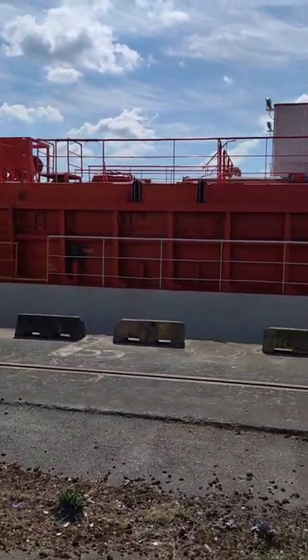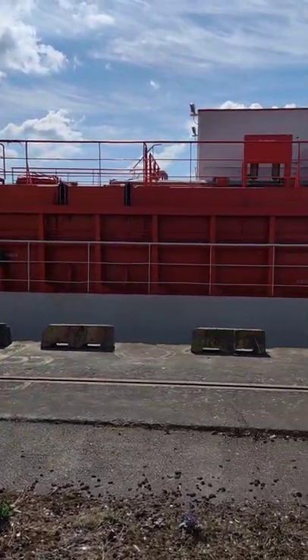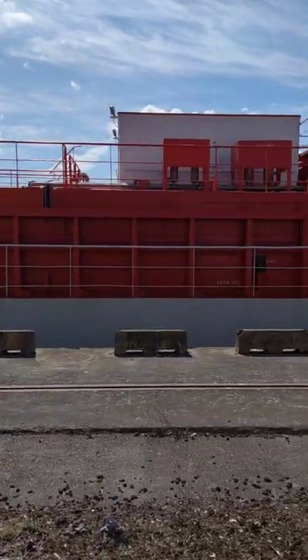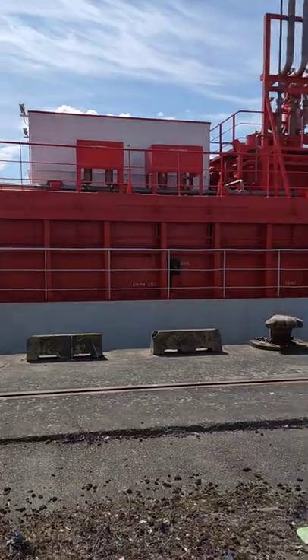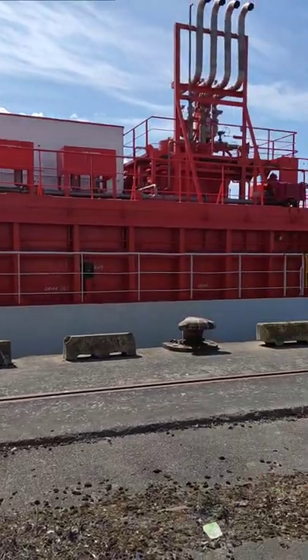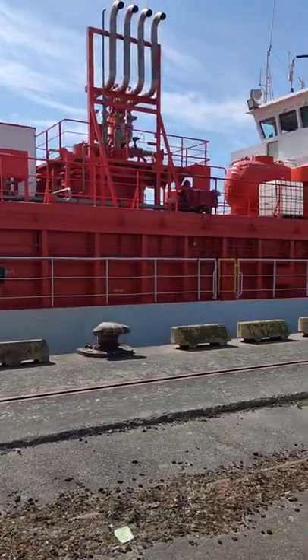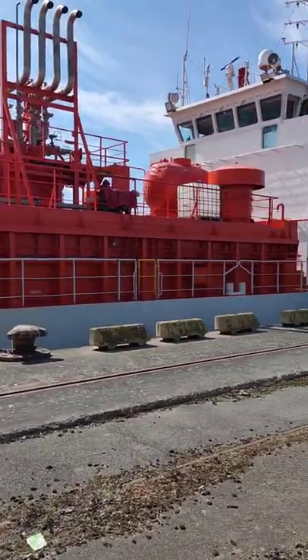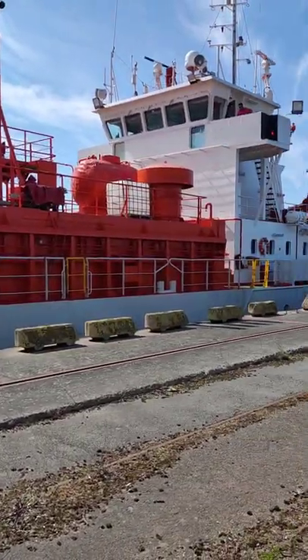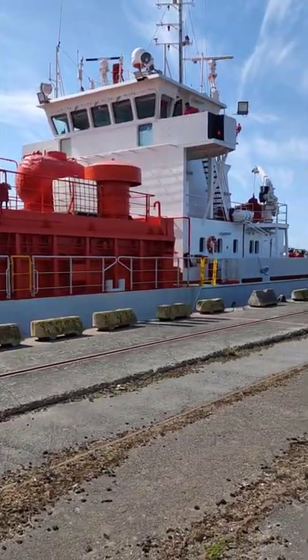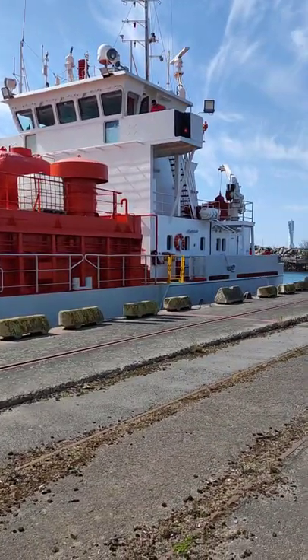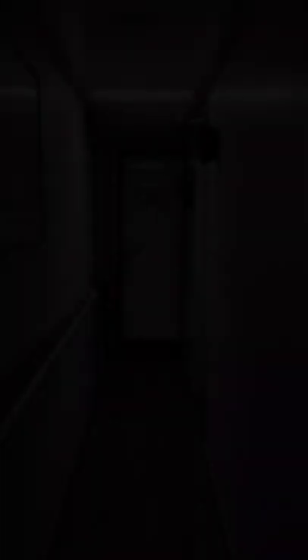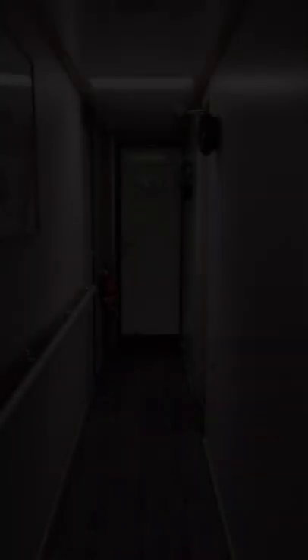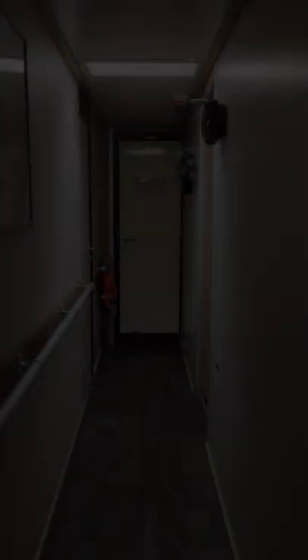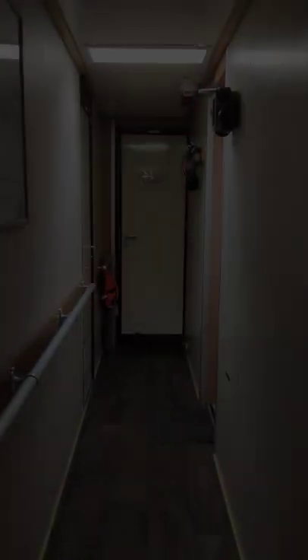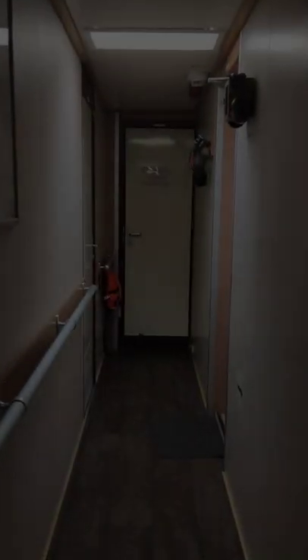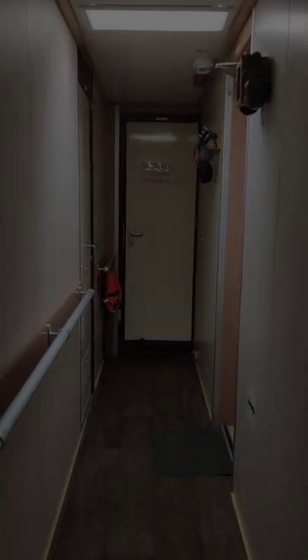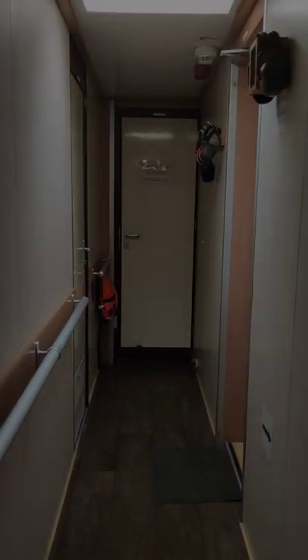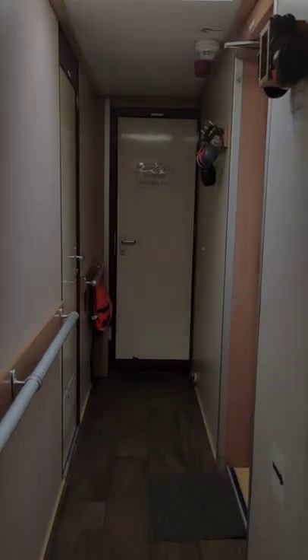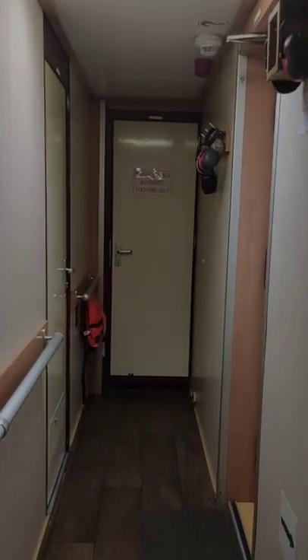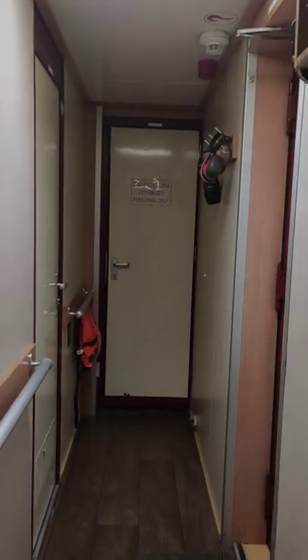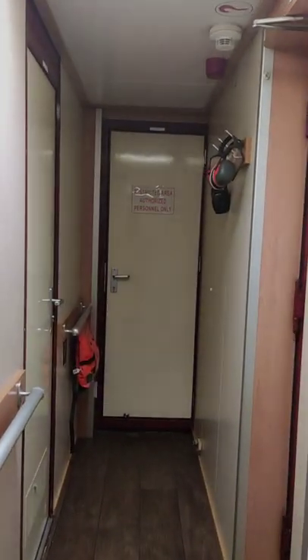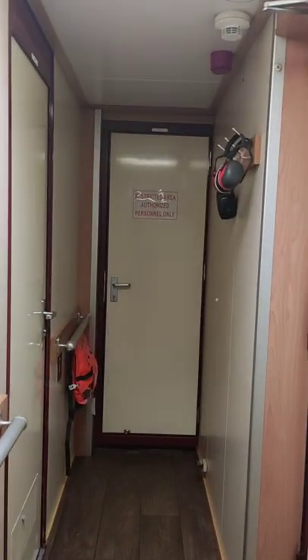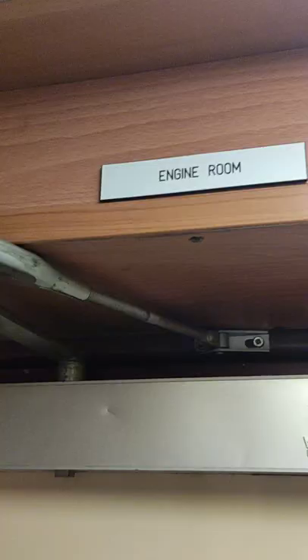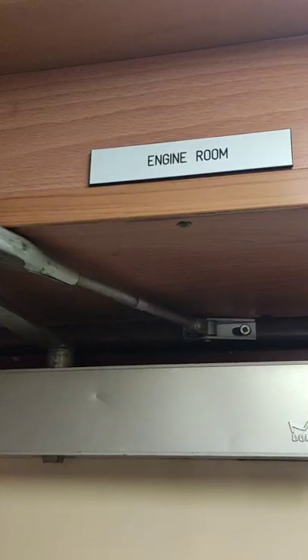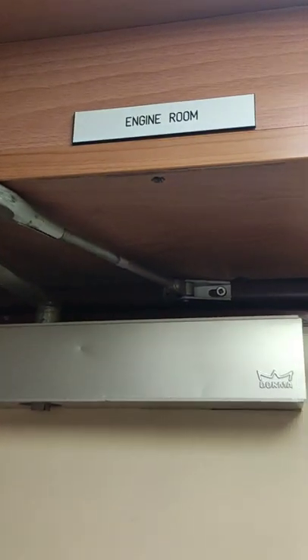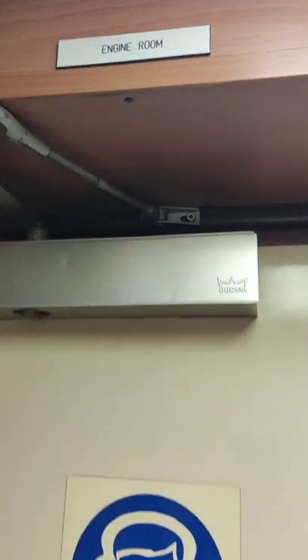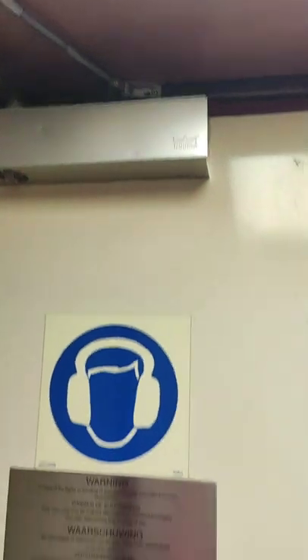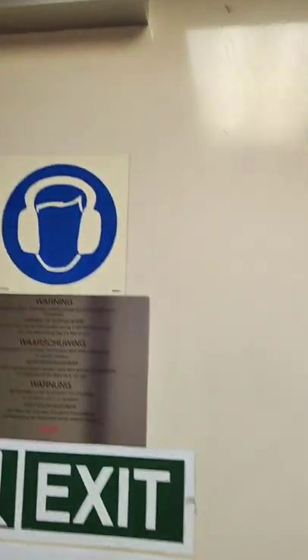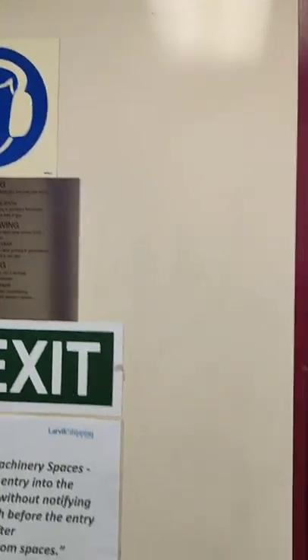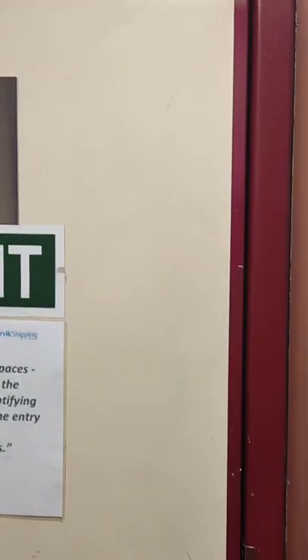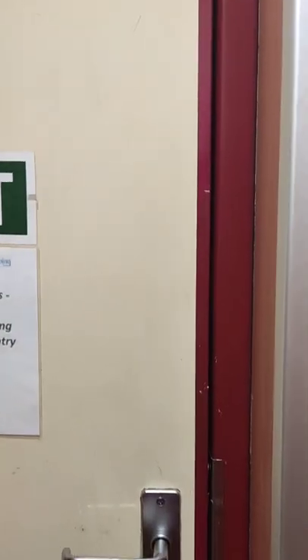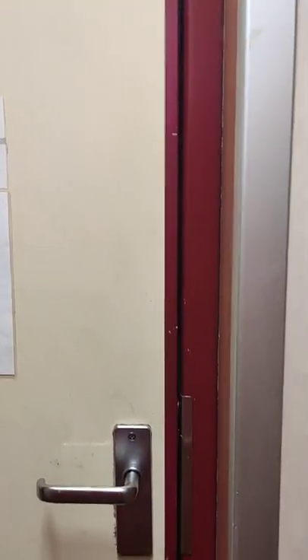Expect that the engine room and its machineries are far smaller compared to the large ships you usually encounter. Our engine room is manned by two personnel, namely the chief engineer and the third engineer. In large ships, they have 6 to 10 engine crew.